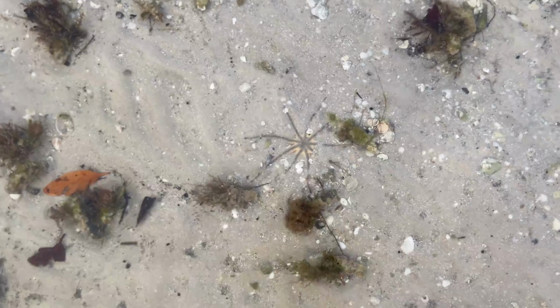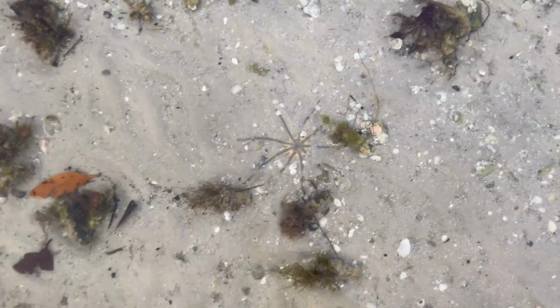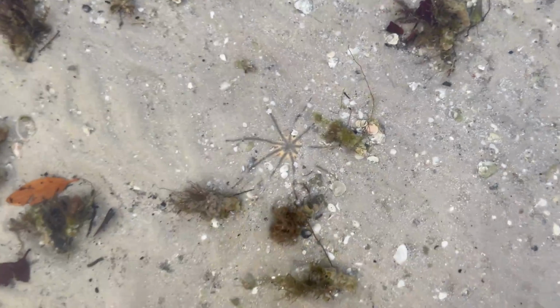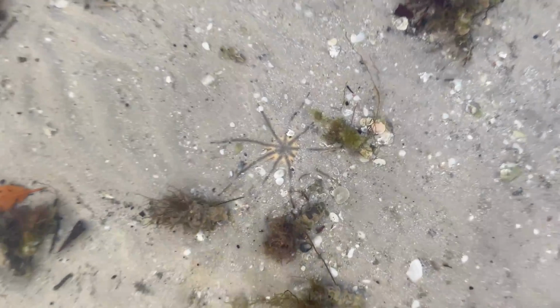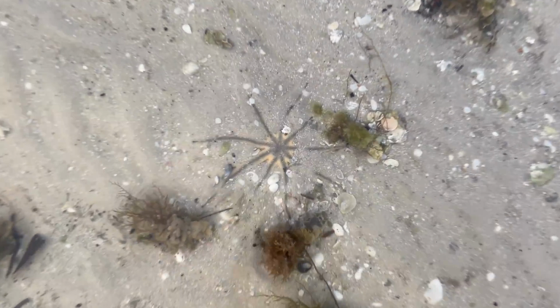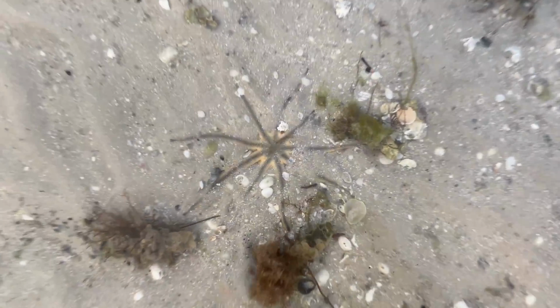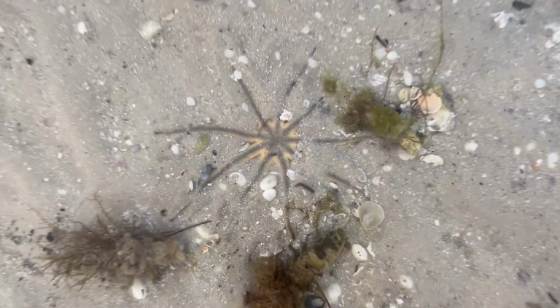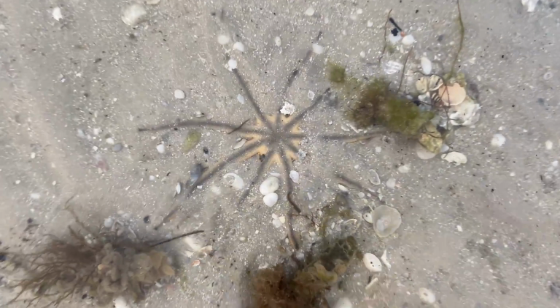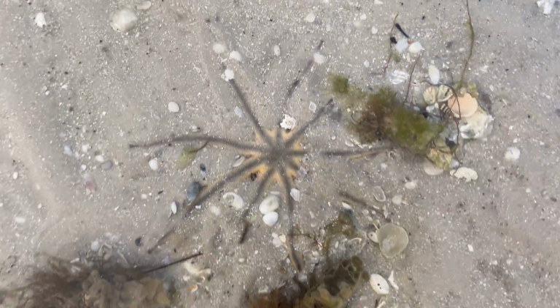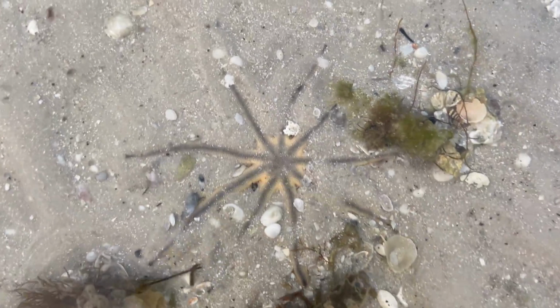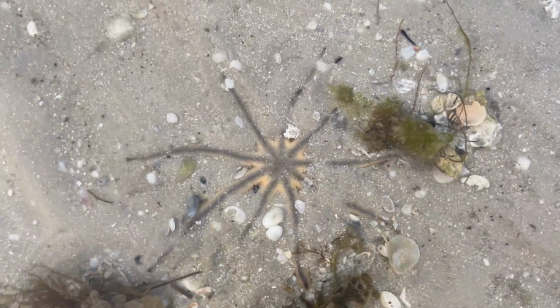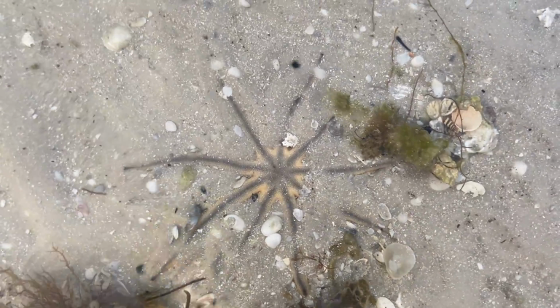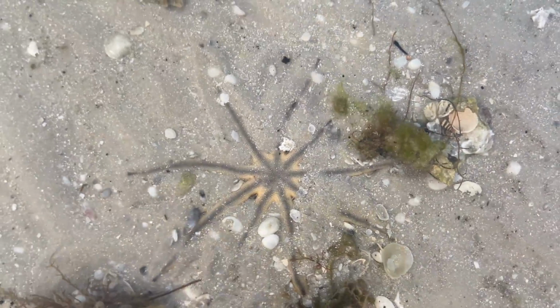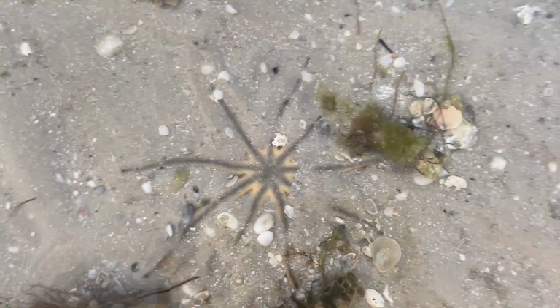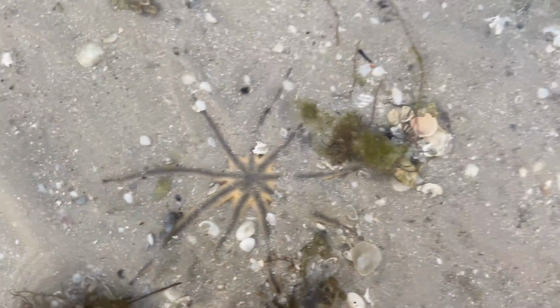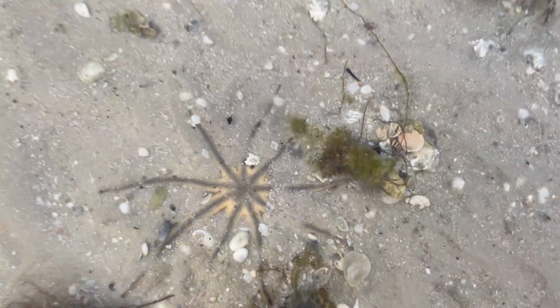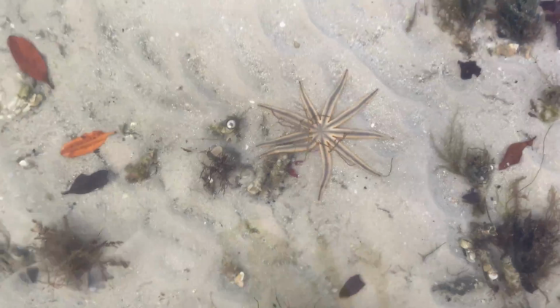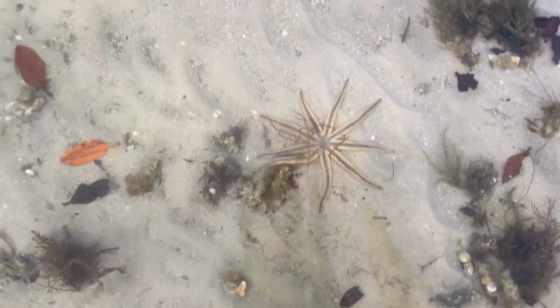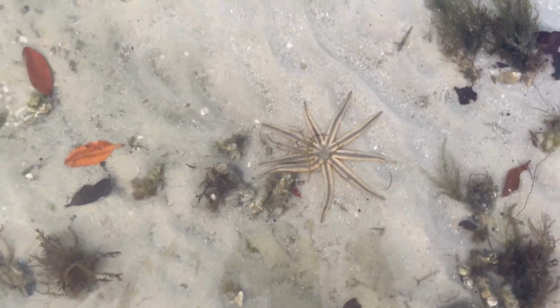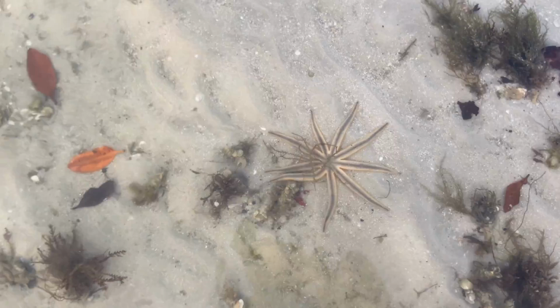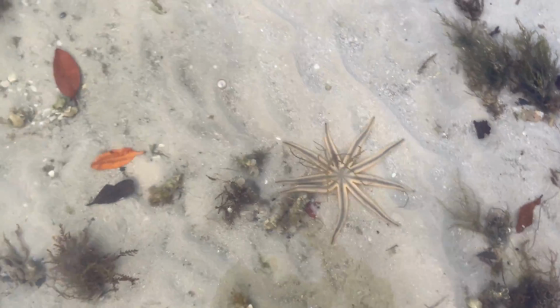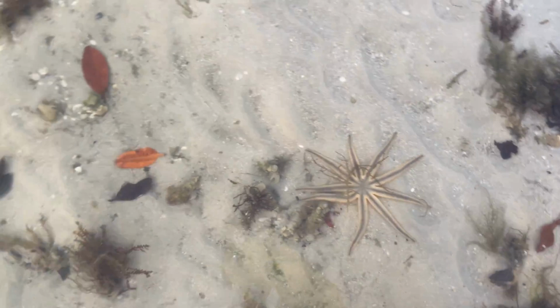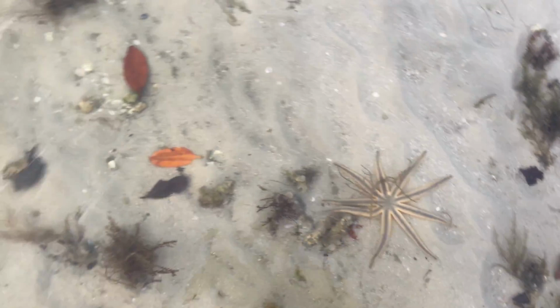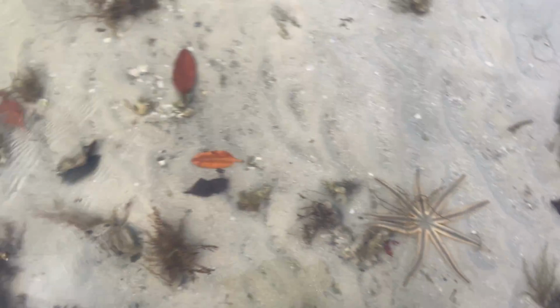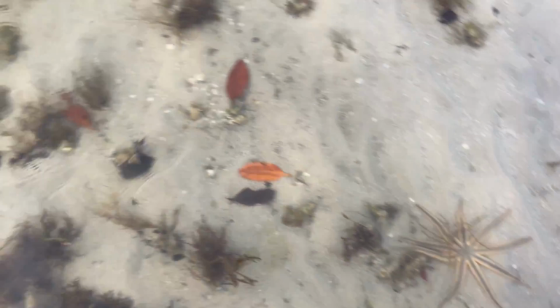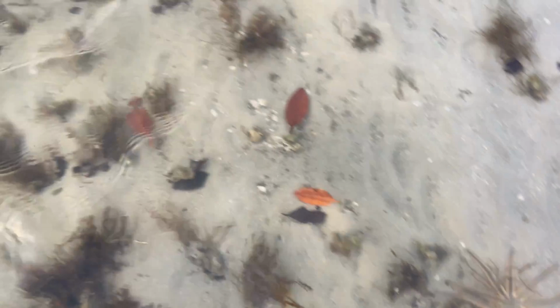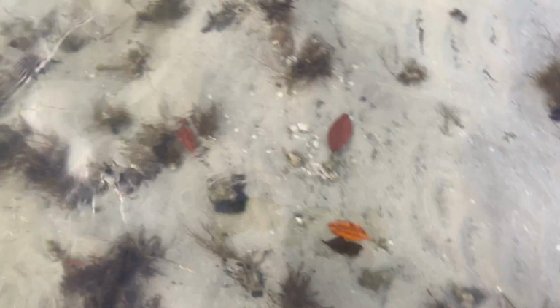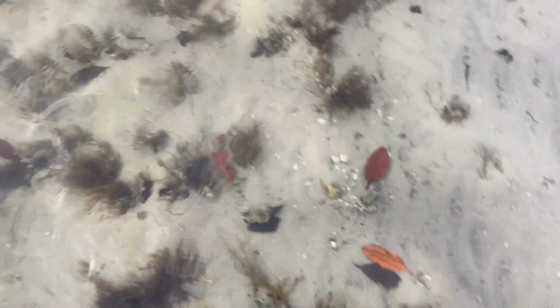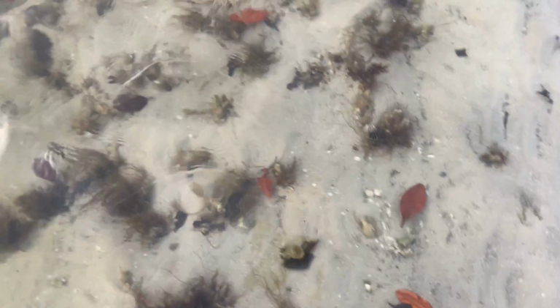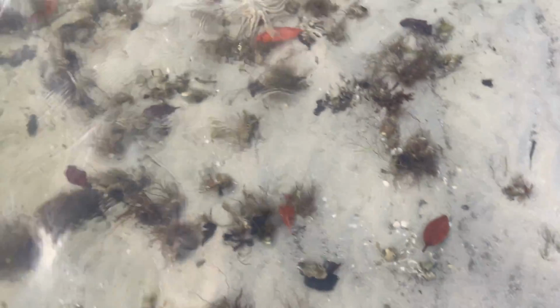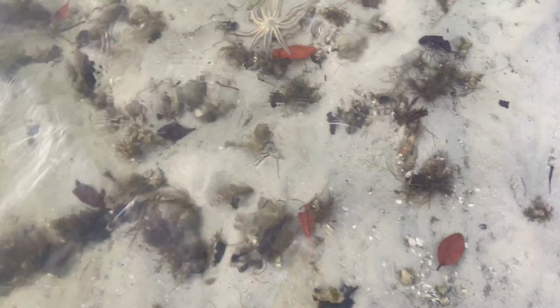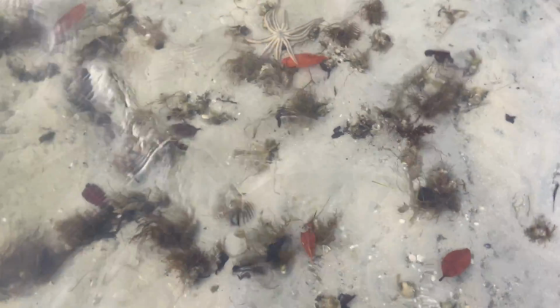If you beachcomb in southwest Florida, there is a good chance you'll come upon one of the creatures we have down here, the Nine-Armed Sea Star.